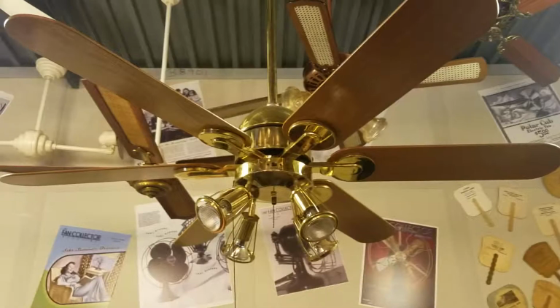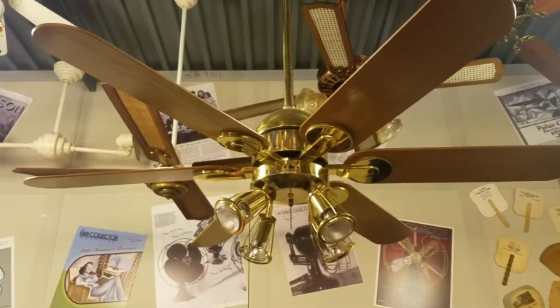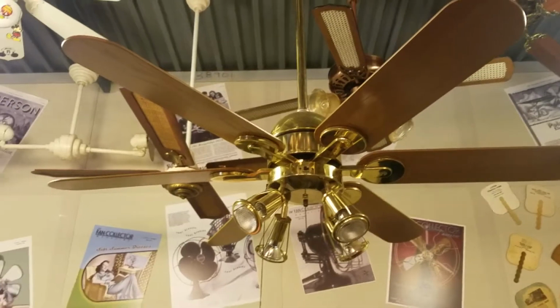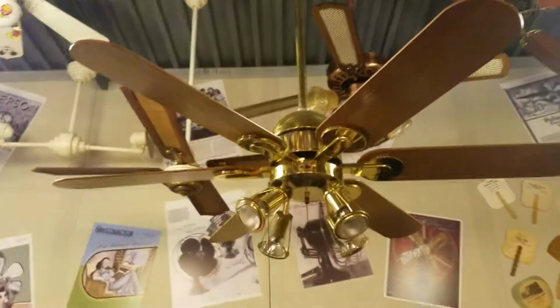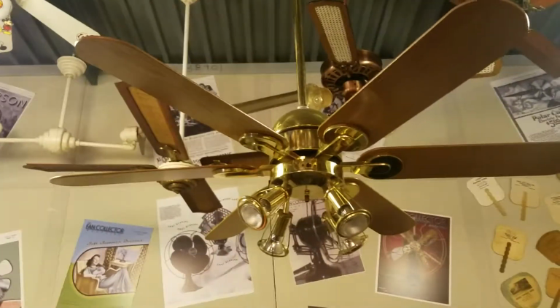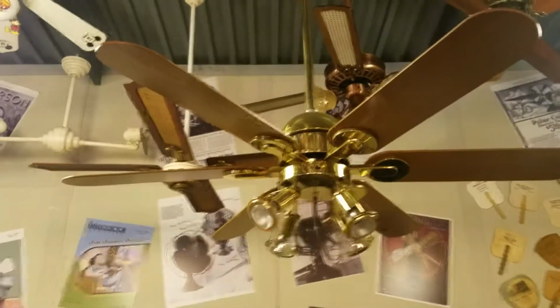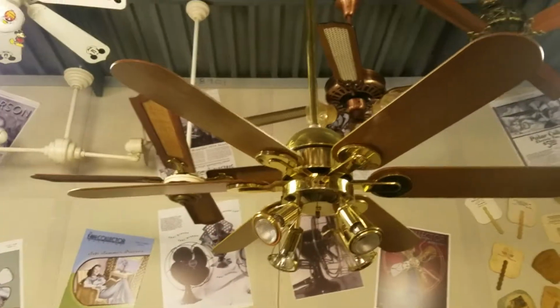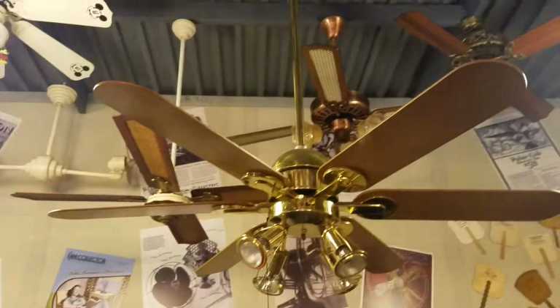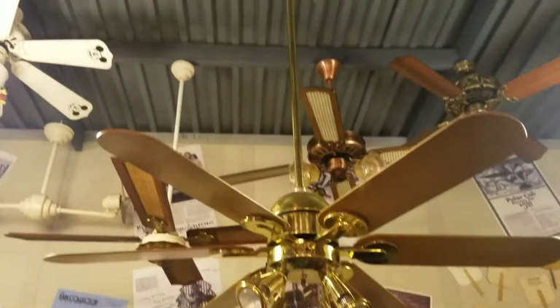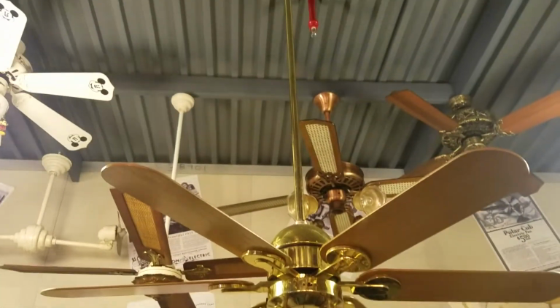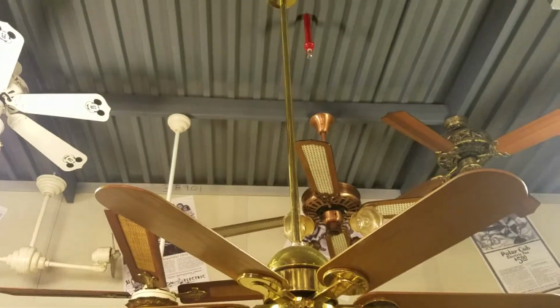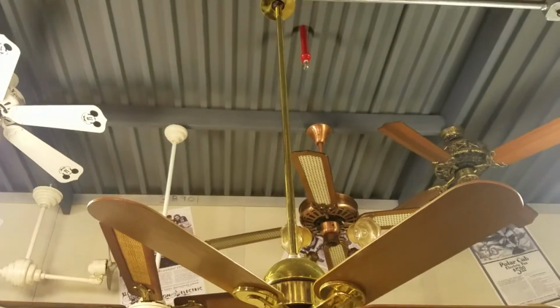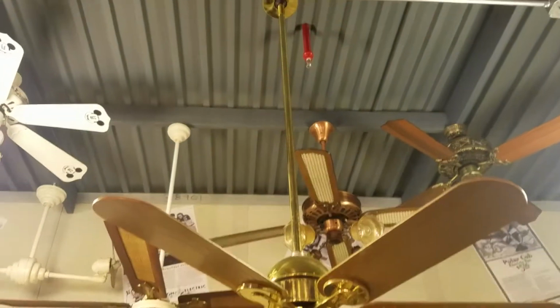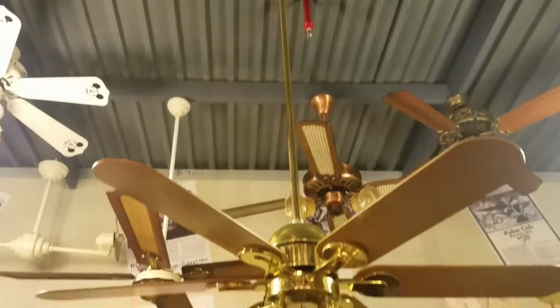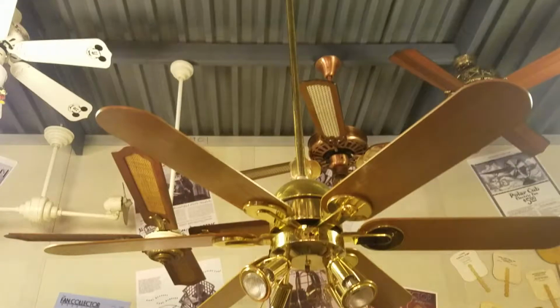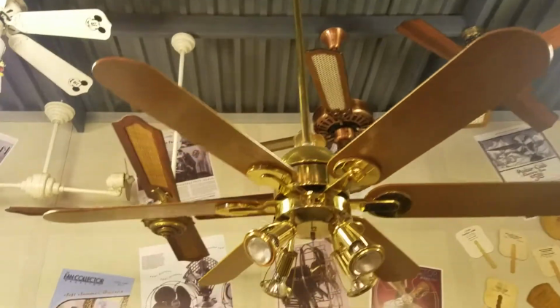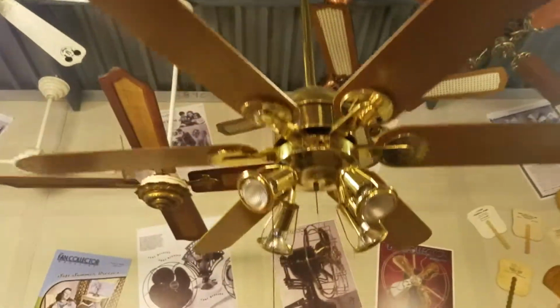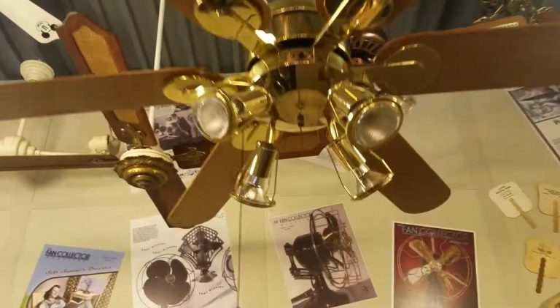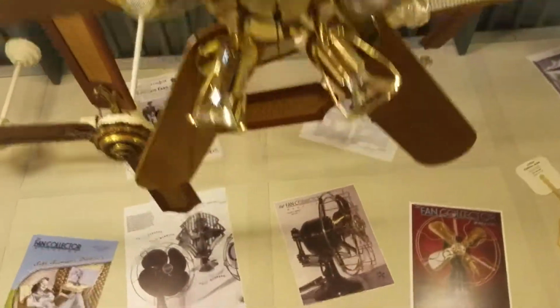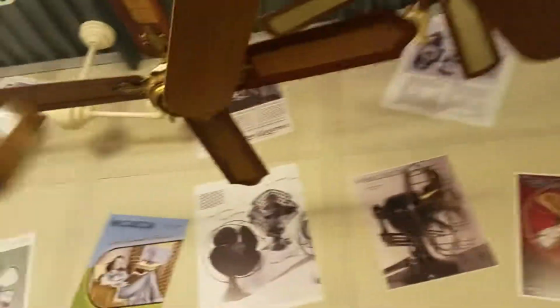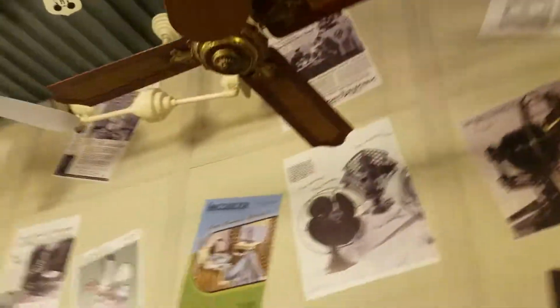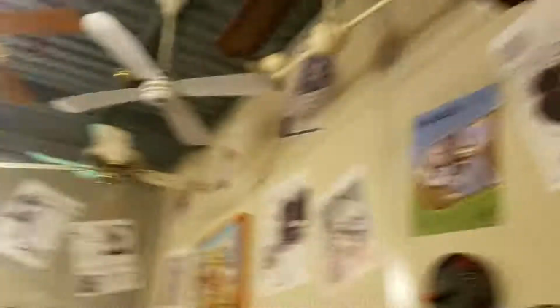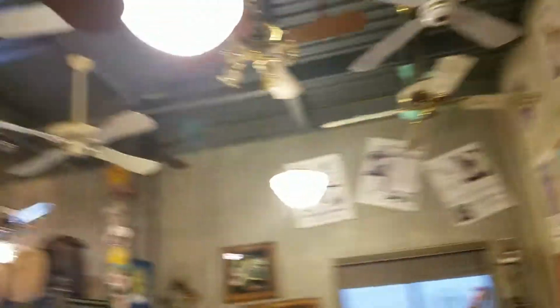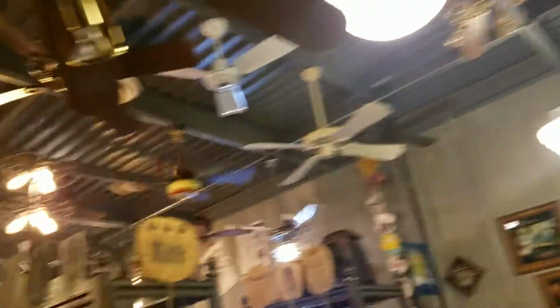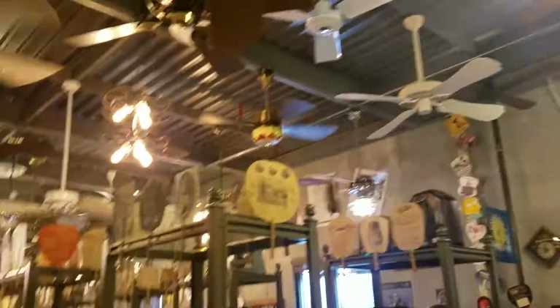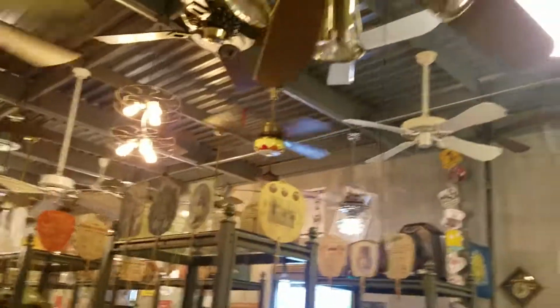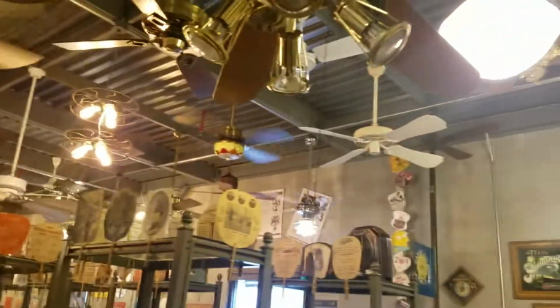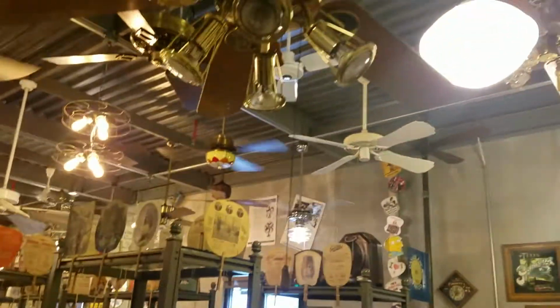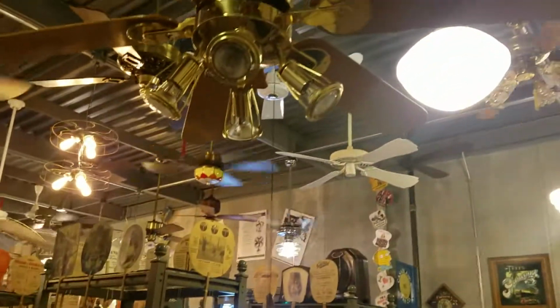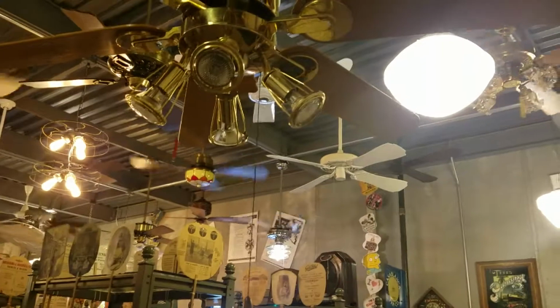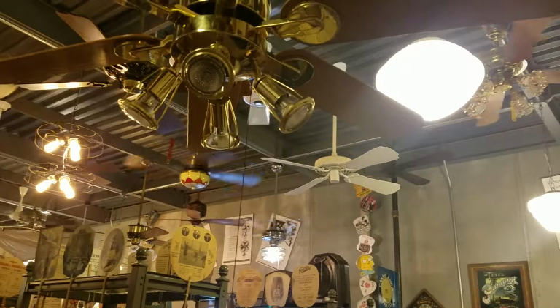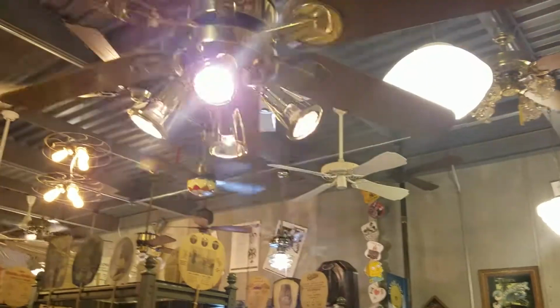All right, hey guys, here's the Homestead Wind 2 on an extremely long down ride. Got the cool car lights. Start off on low and light.